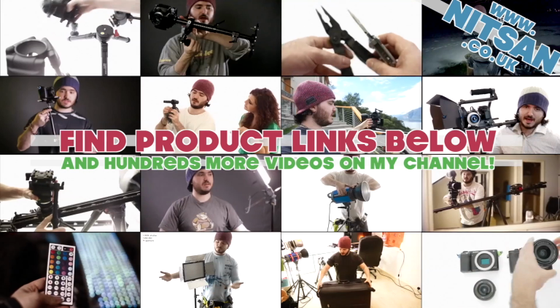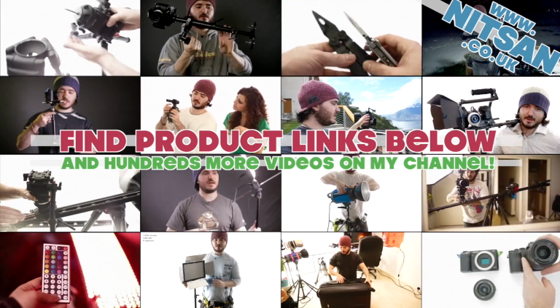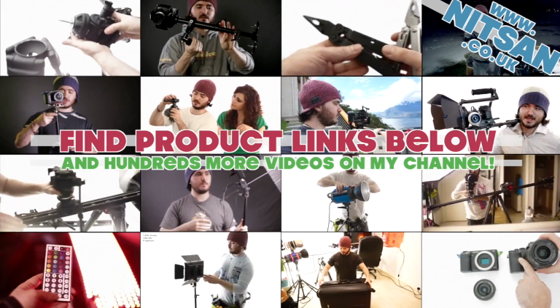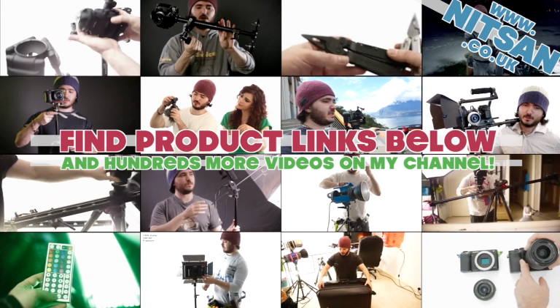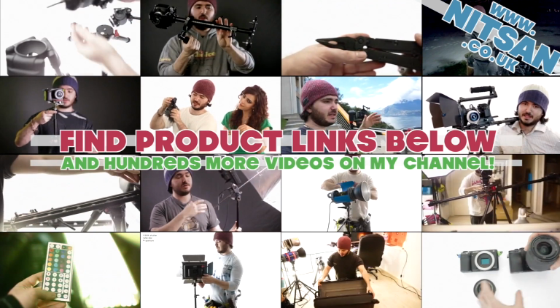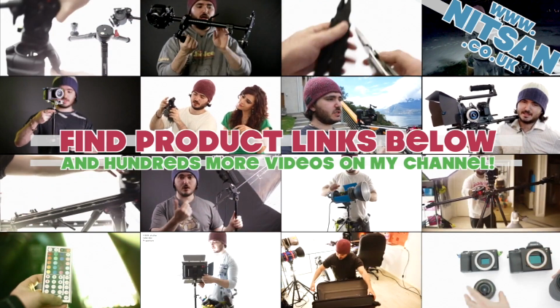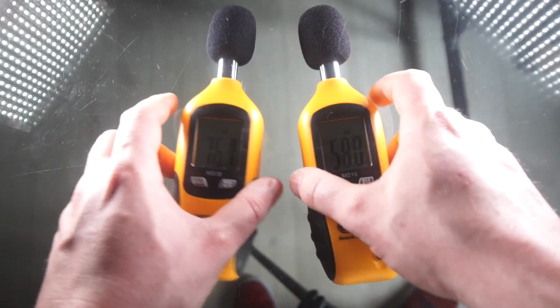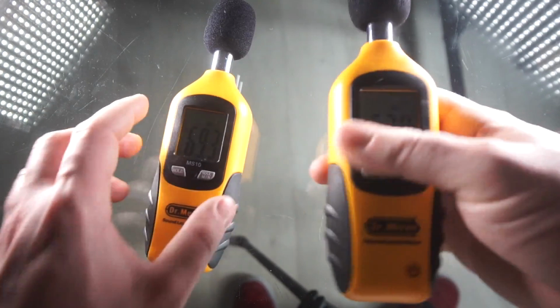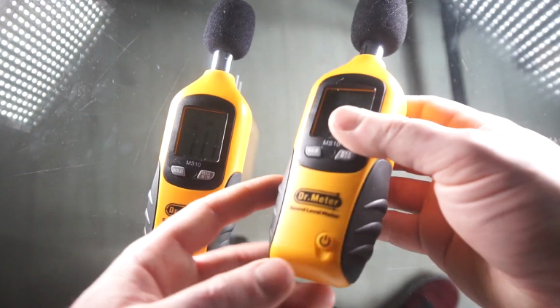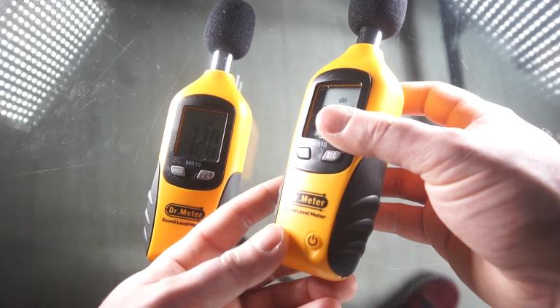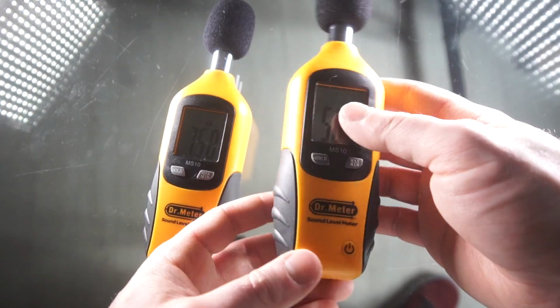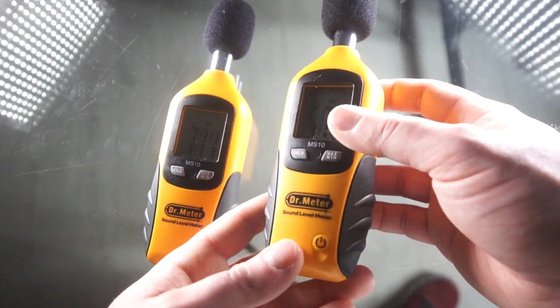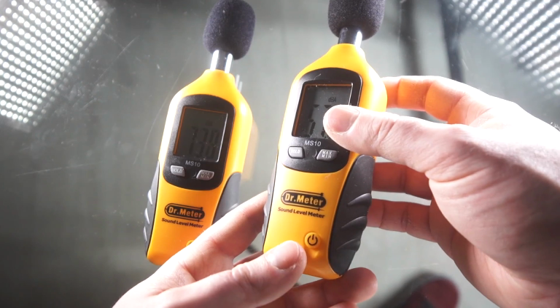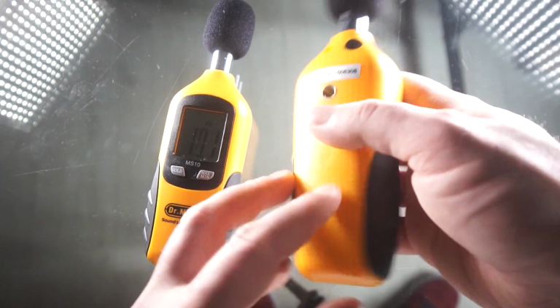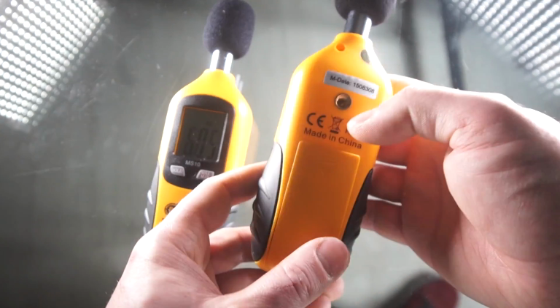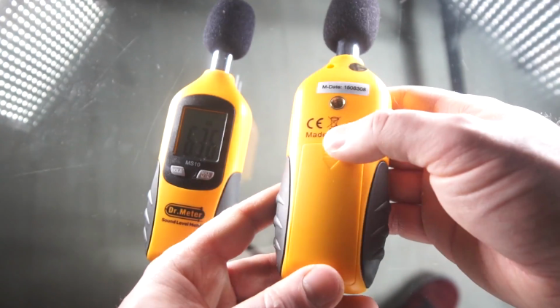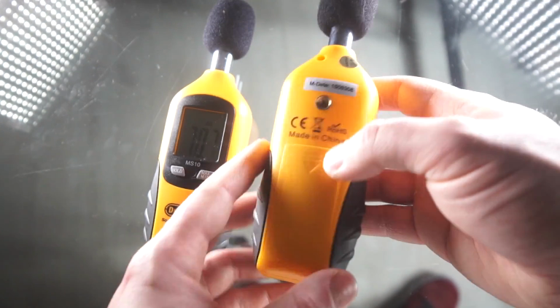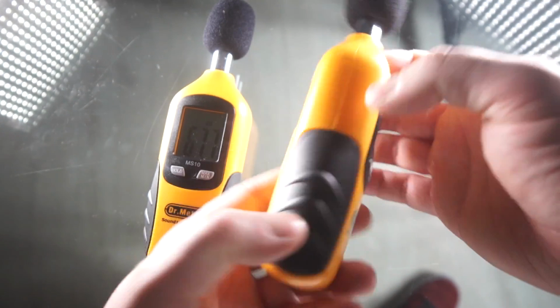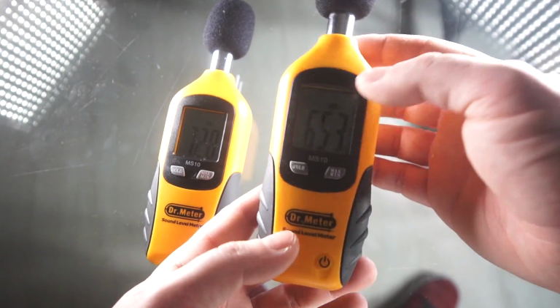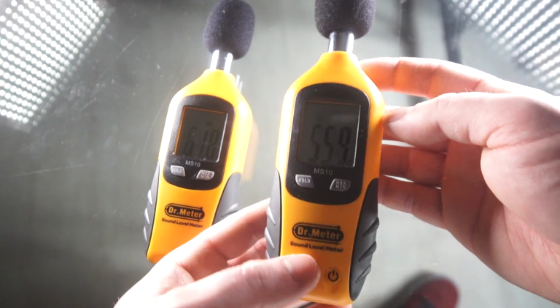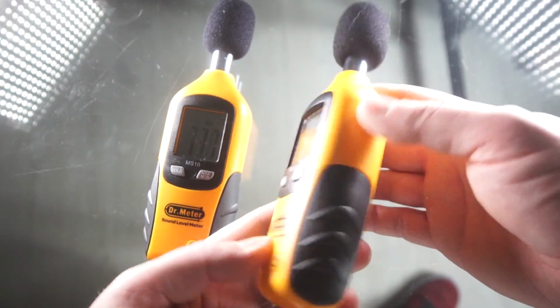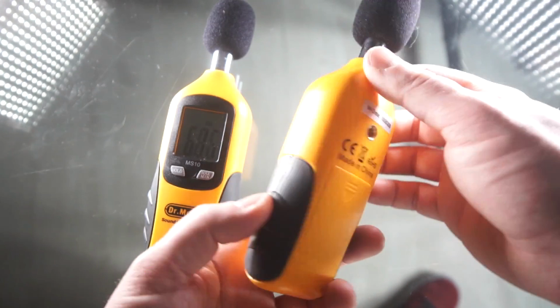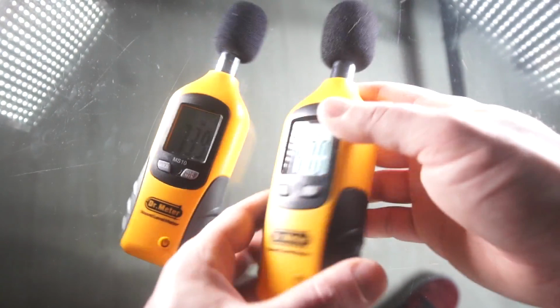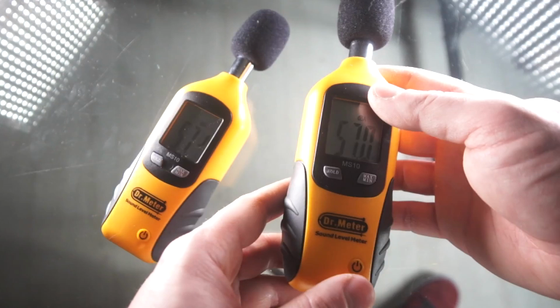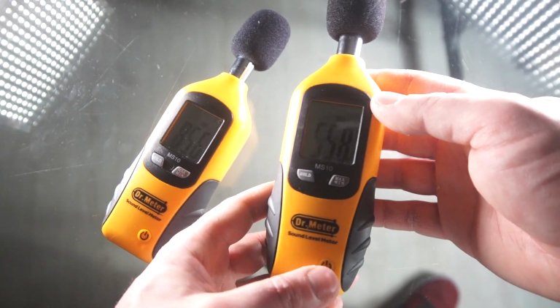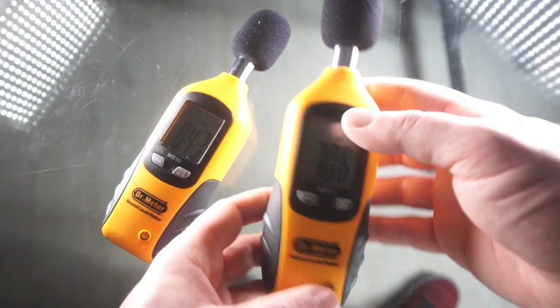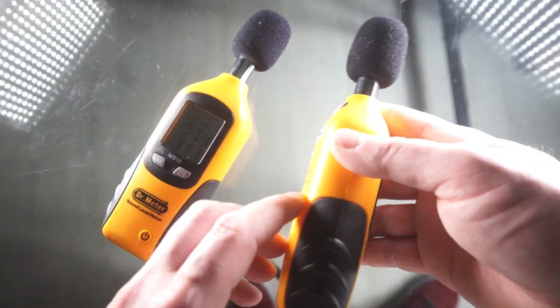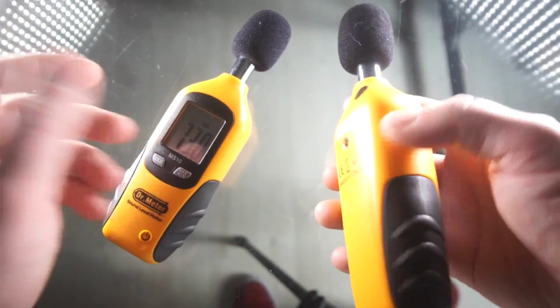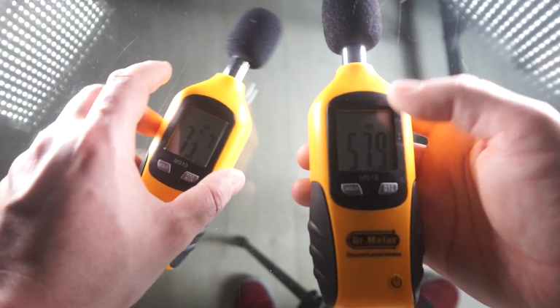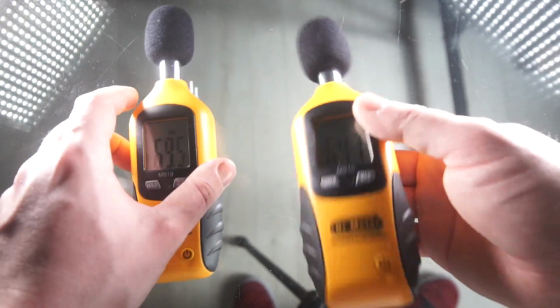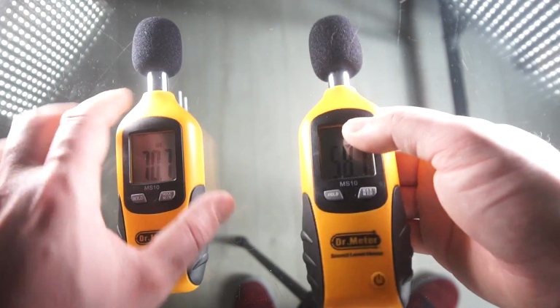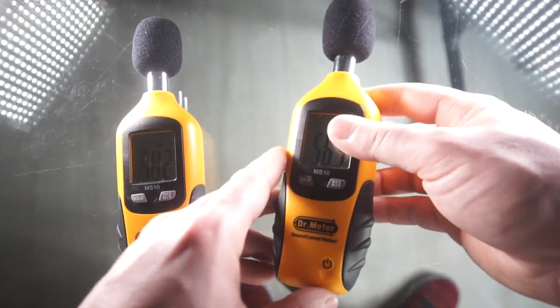Hey guys, welcome back. So a pretty quick little review about this Dr. Meter branded SPL — sound pressure level meter — for getting decibel readings. Basically, to measure sound, to measure how loud something is.